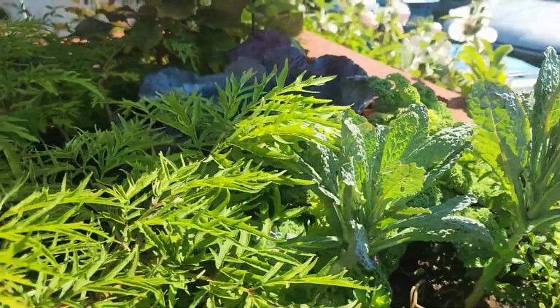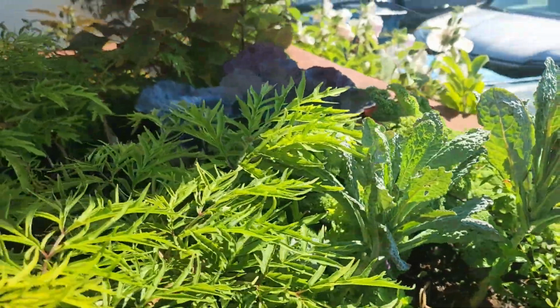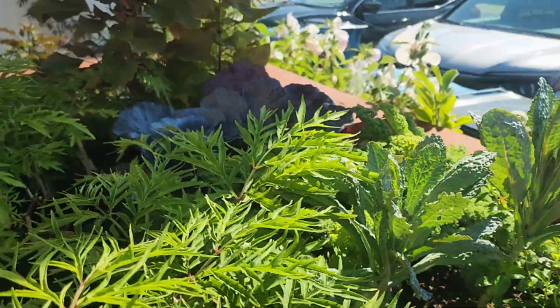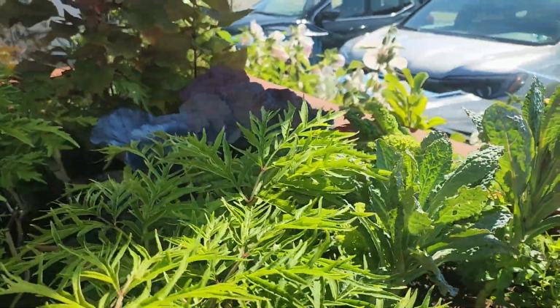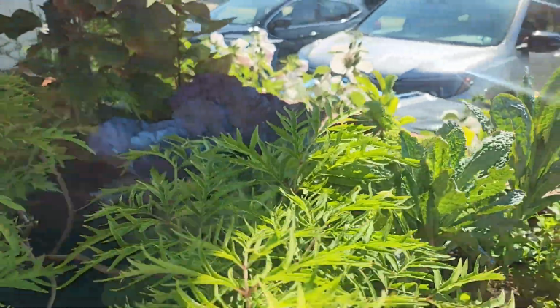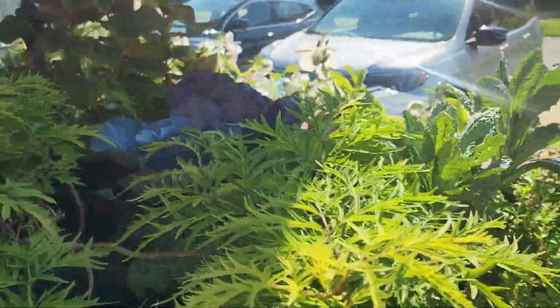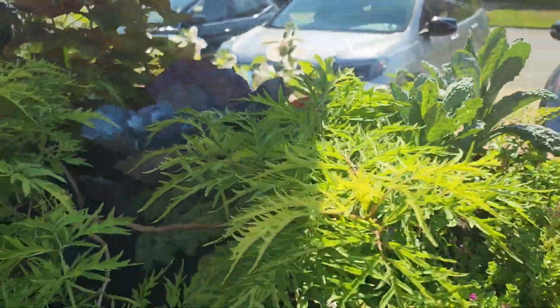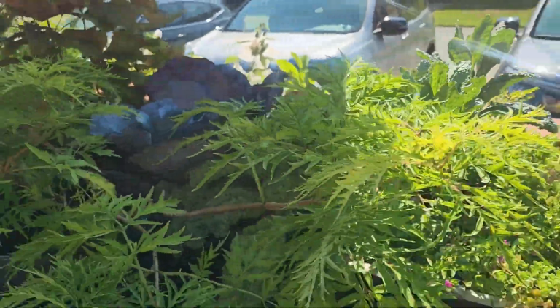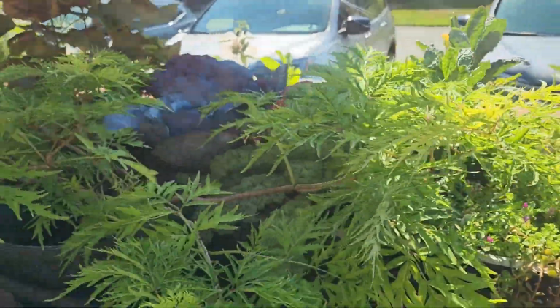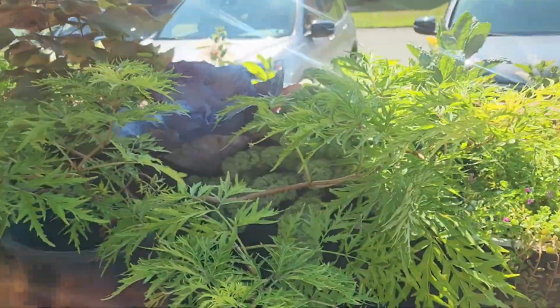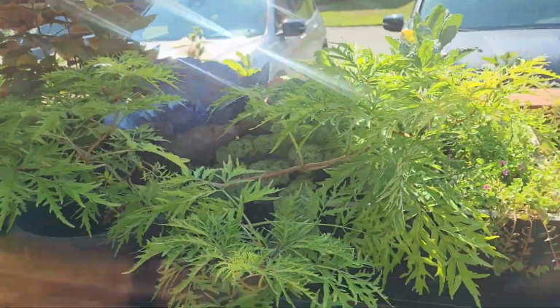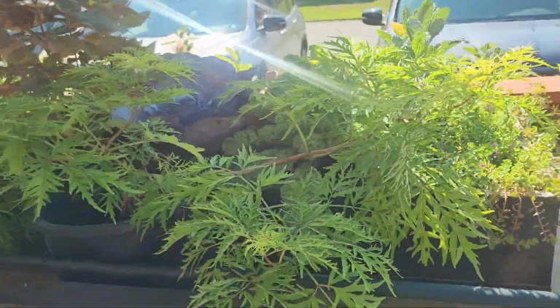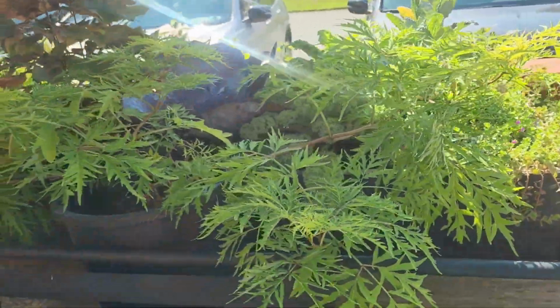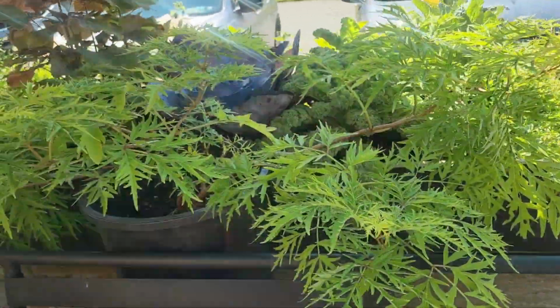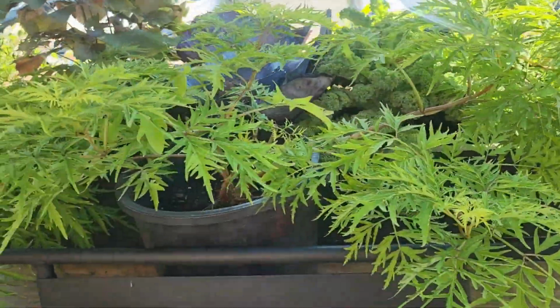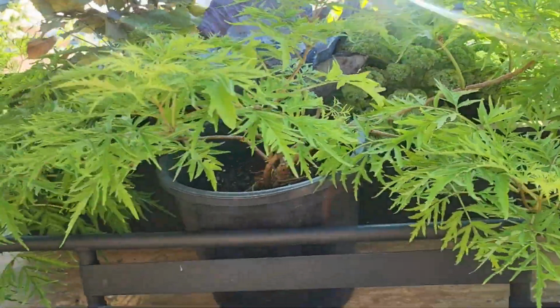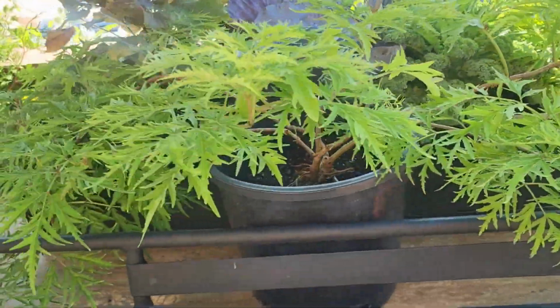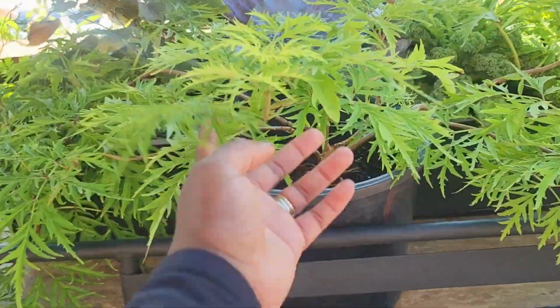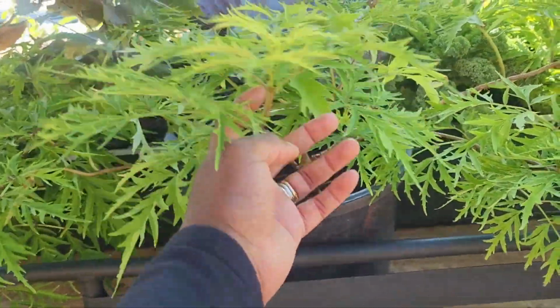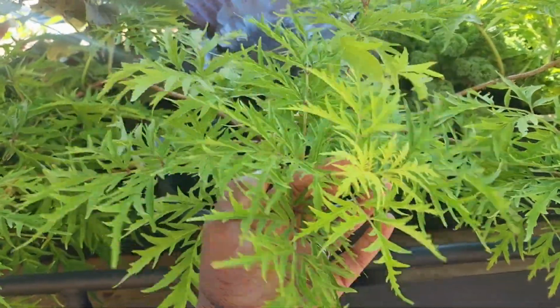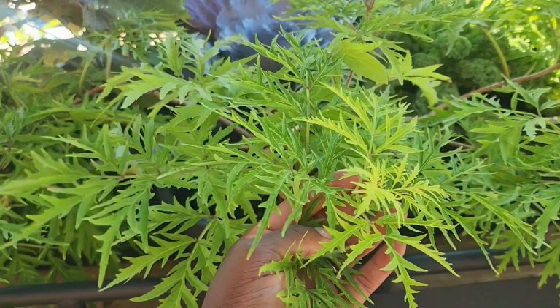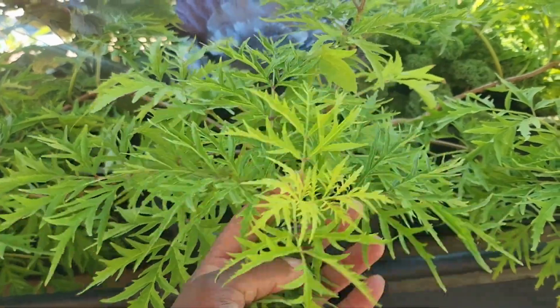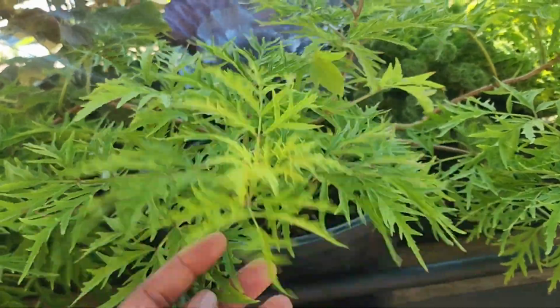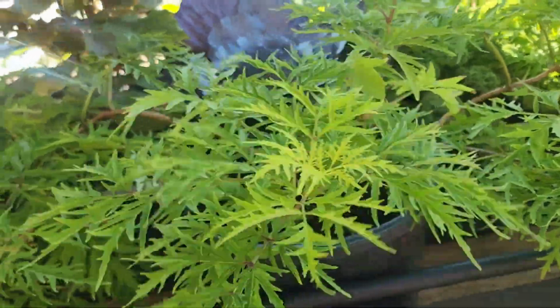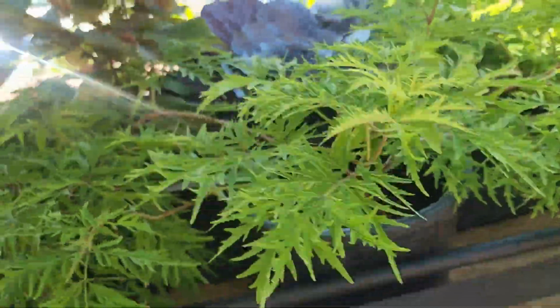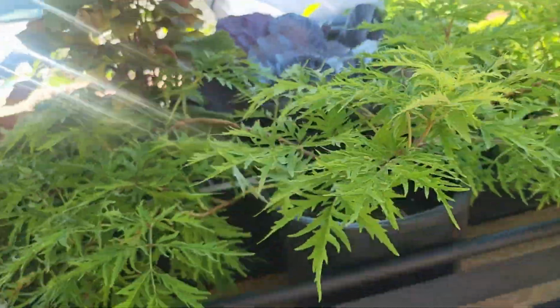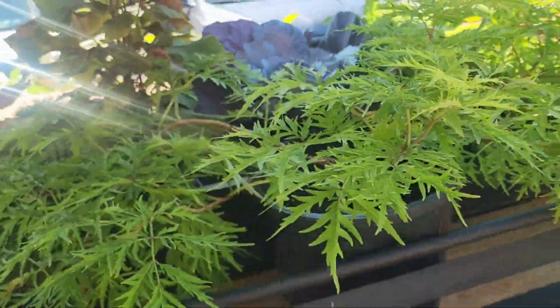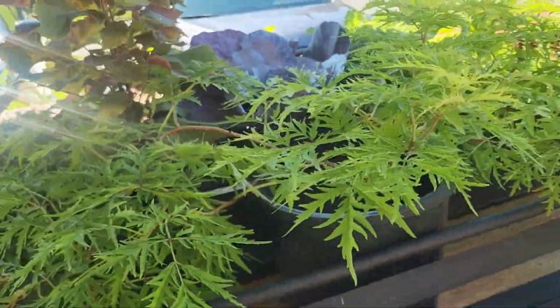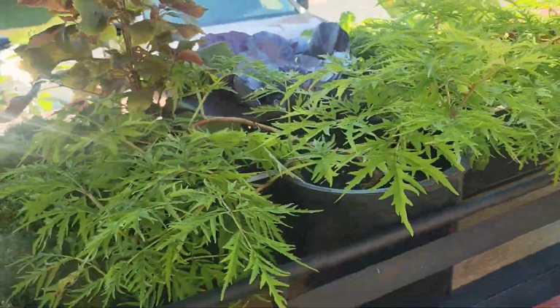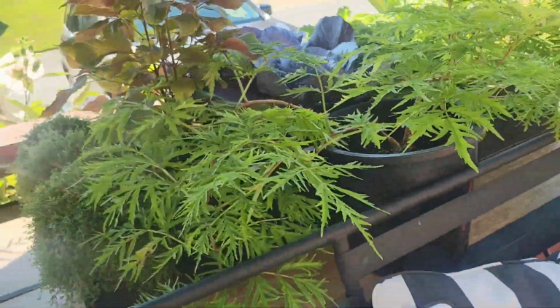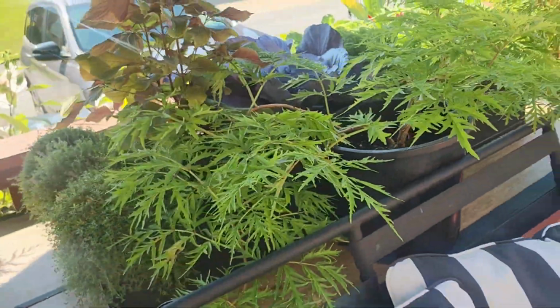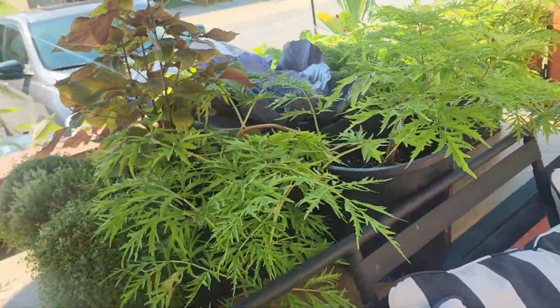It's always good to mix in some flowers with your veggies. Here we have lemony lace elderberry in a pot — that has nothing to do with veggies, but just showing you.